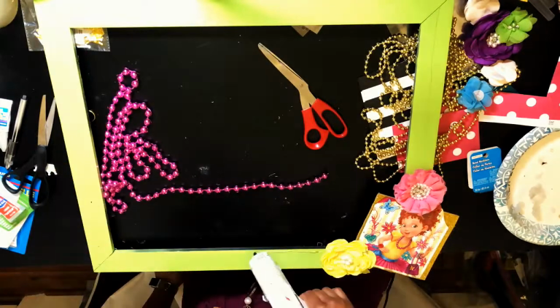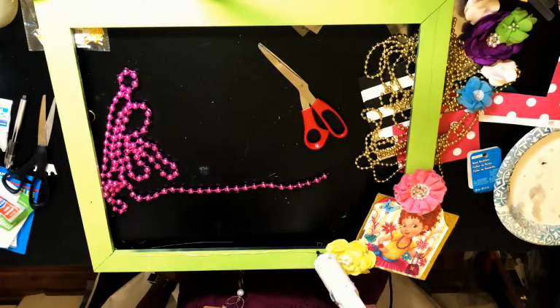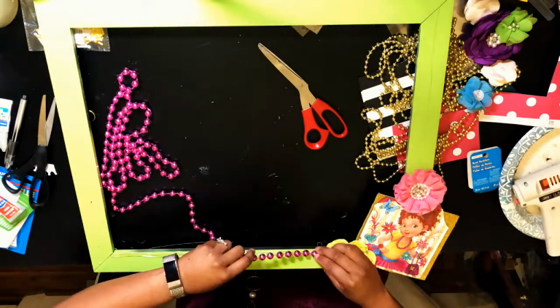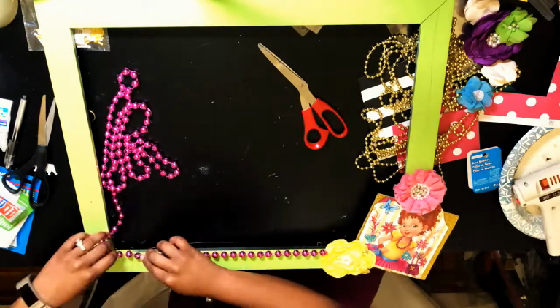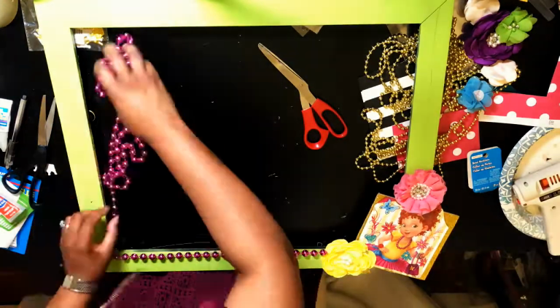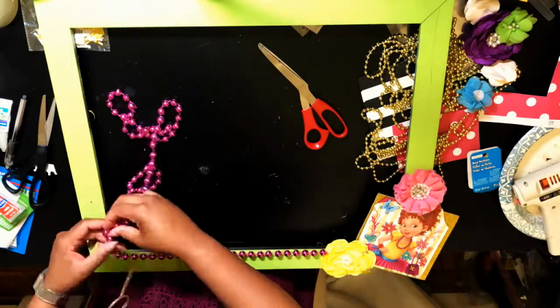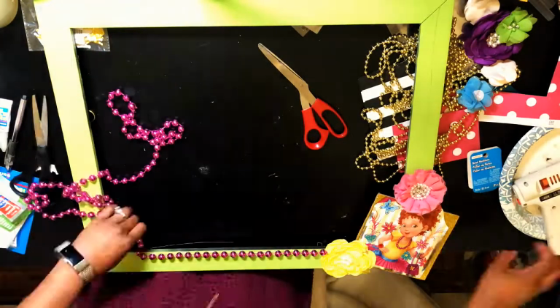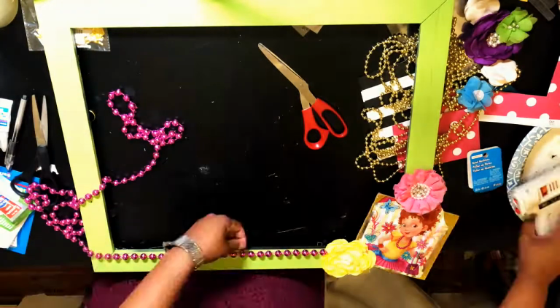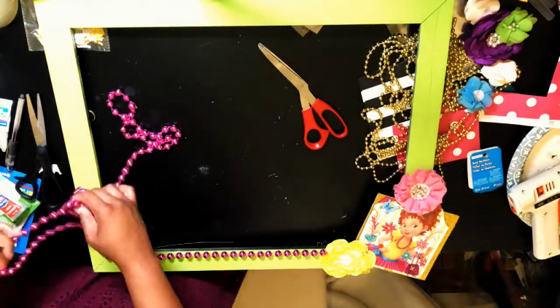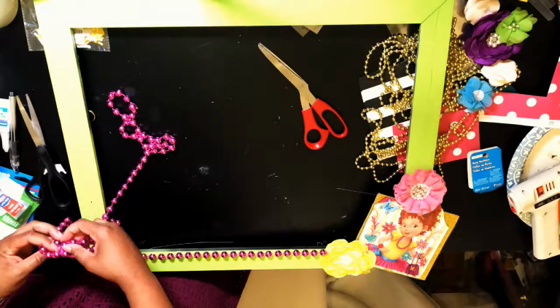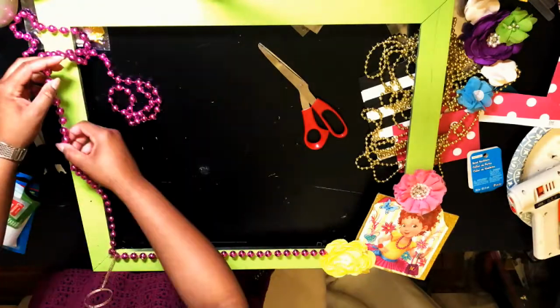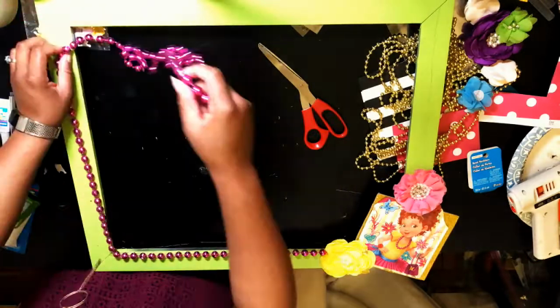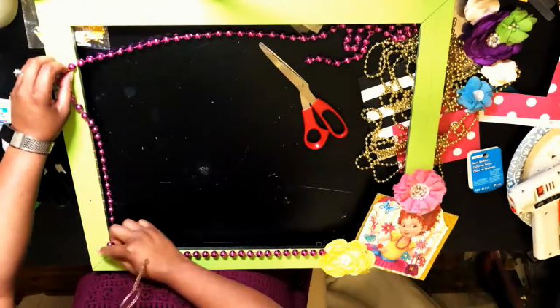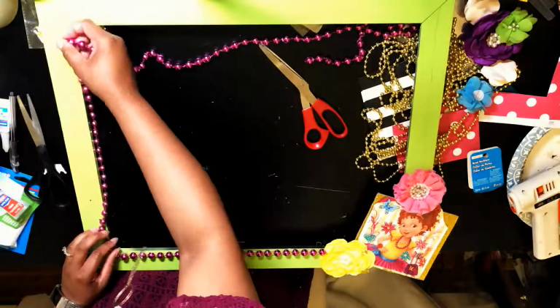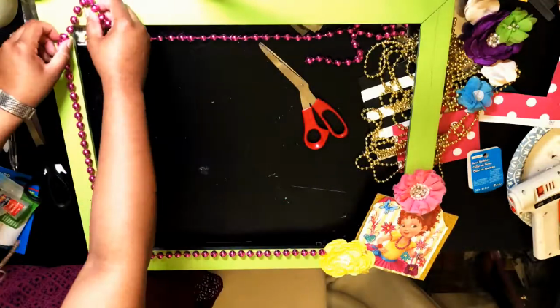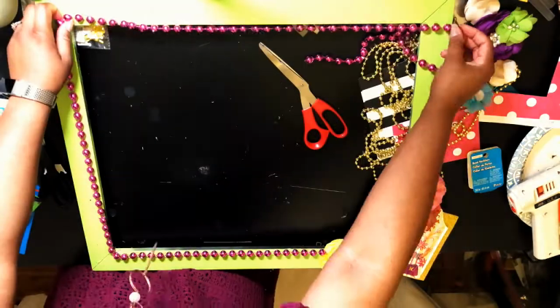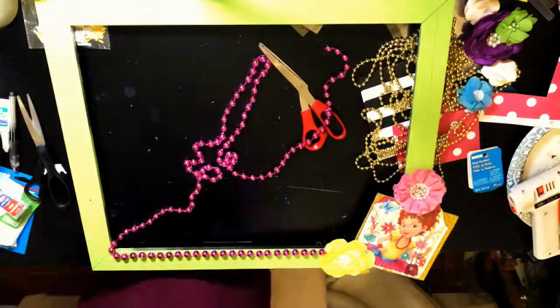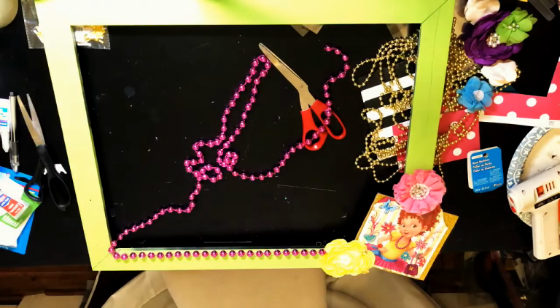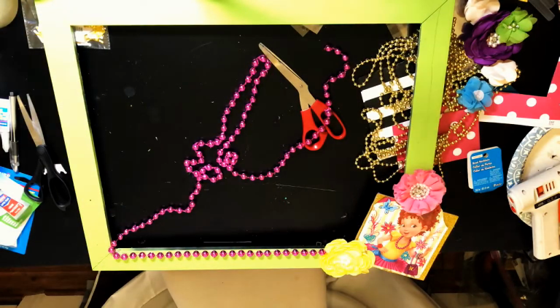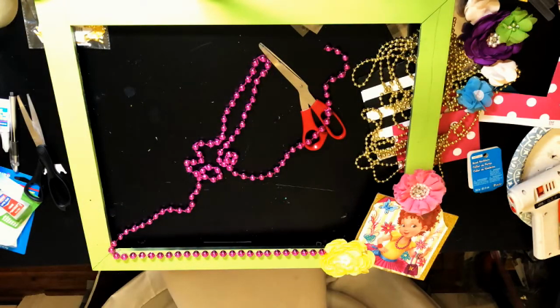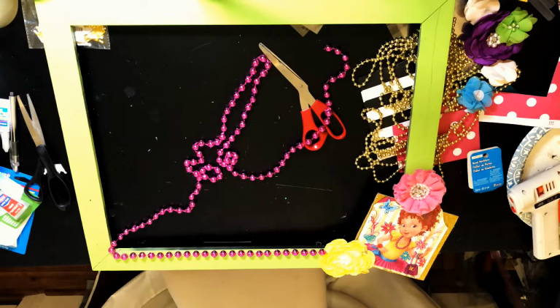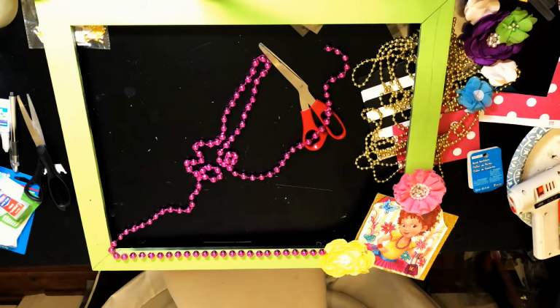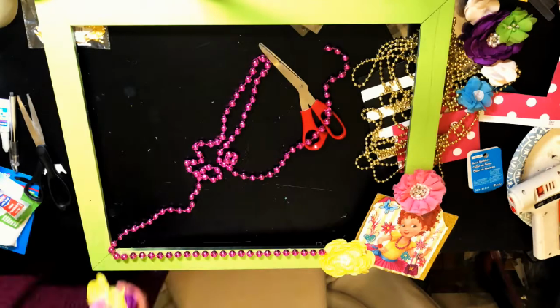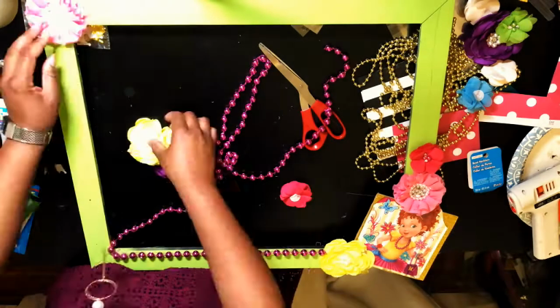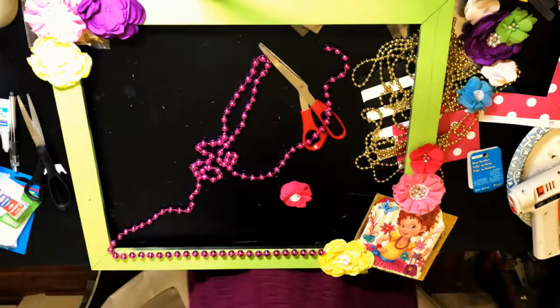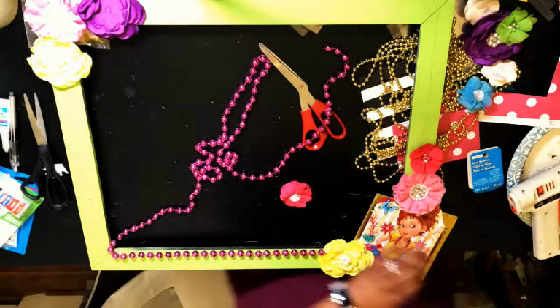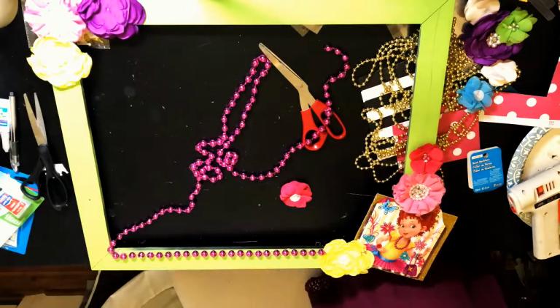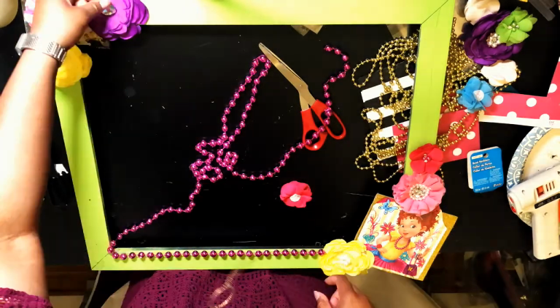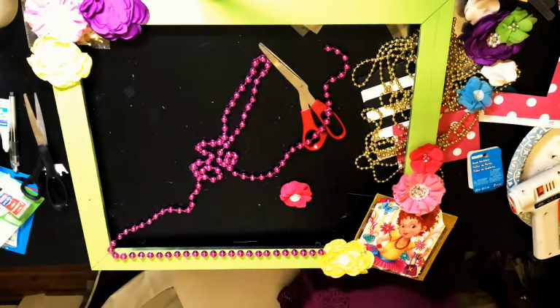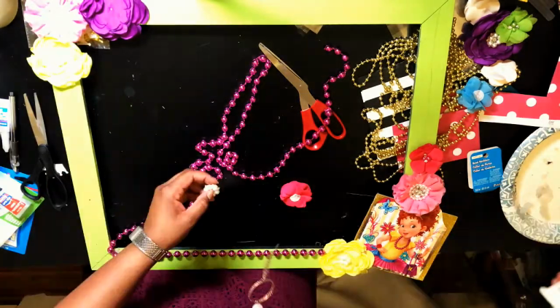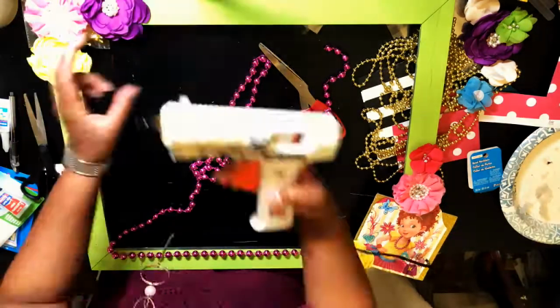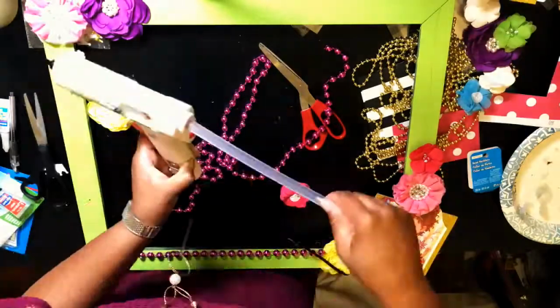I positioned the flowers, securing them with glue, before adding the beads. My mother-in-law gave me a box of beads, and I noticed a strand looked similar to beads worn by the Fancy Nancy character. I secured the strands with glue, tracing the inside perimeter of the frame.